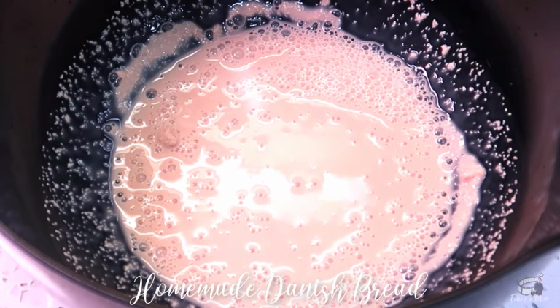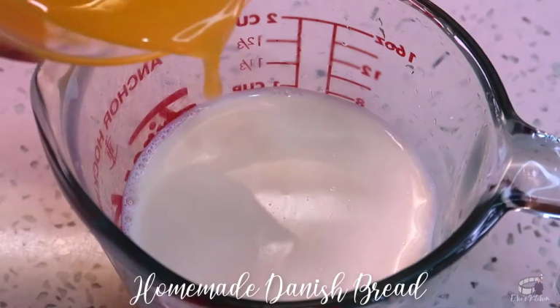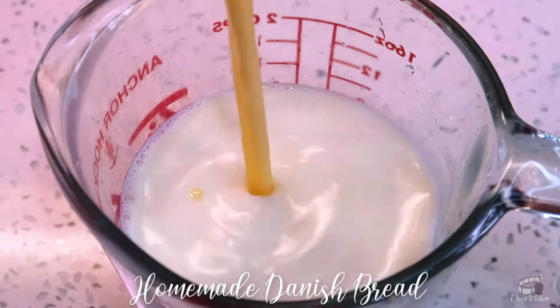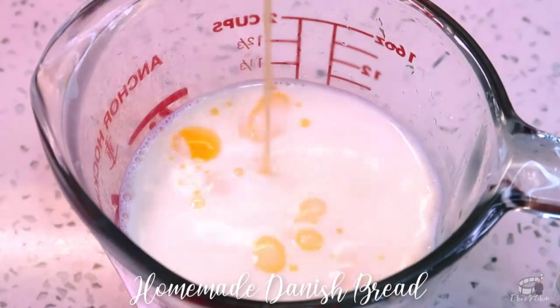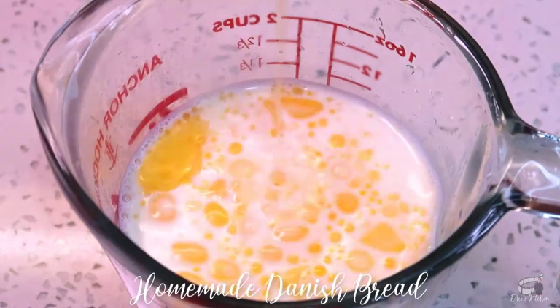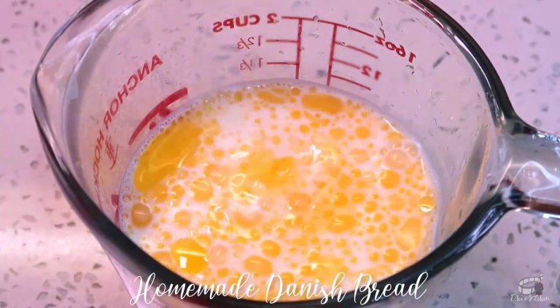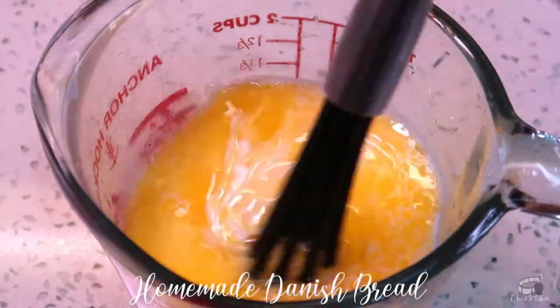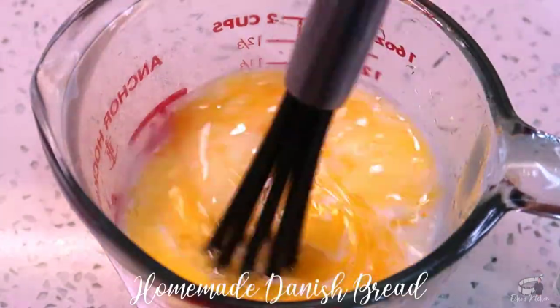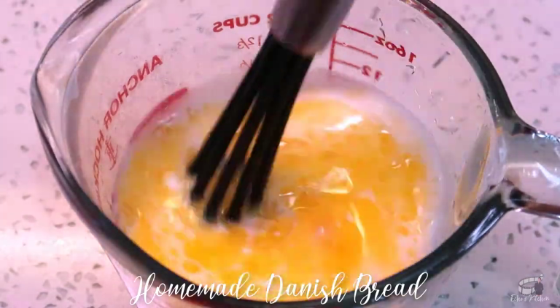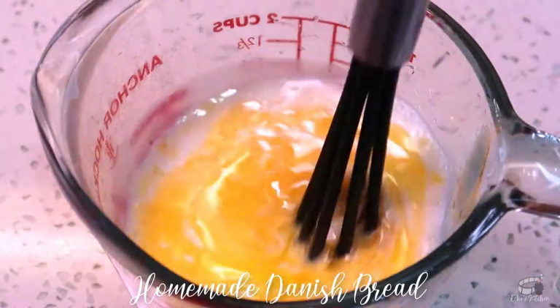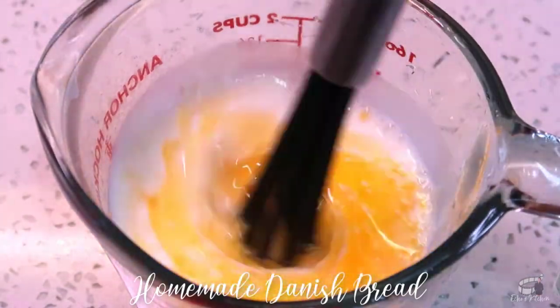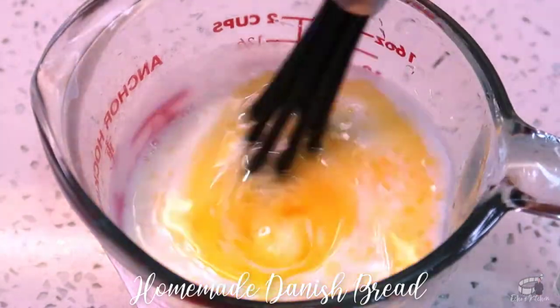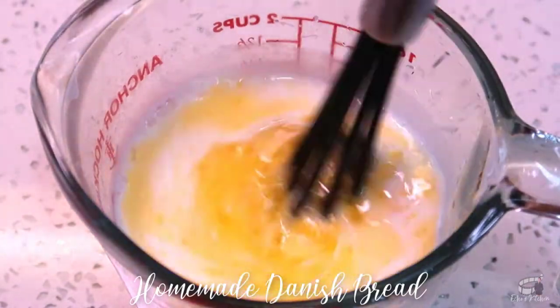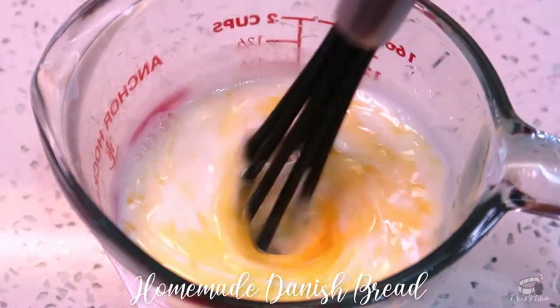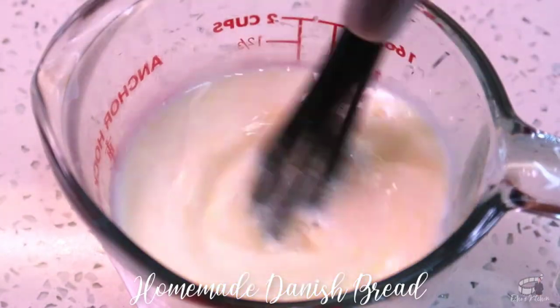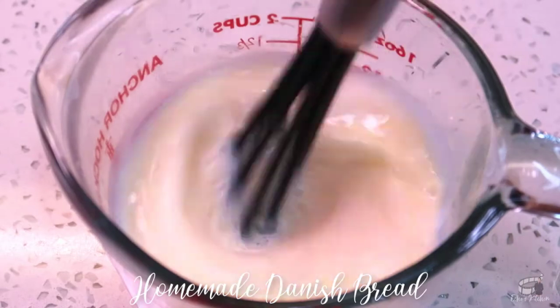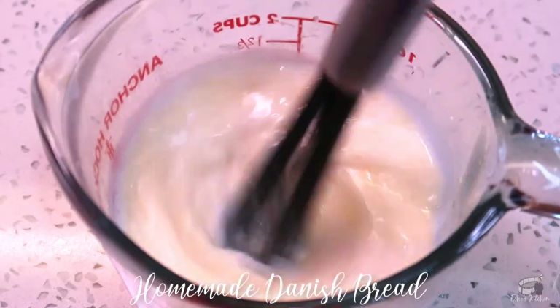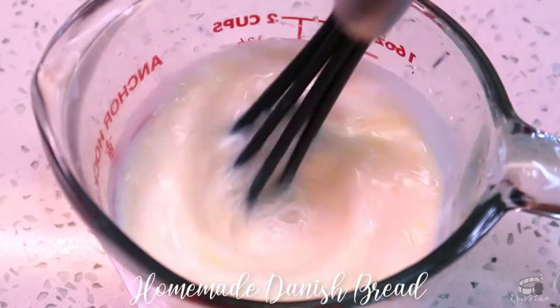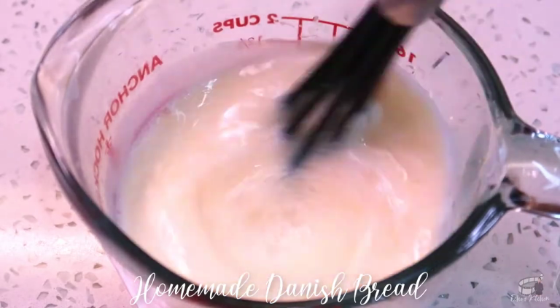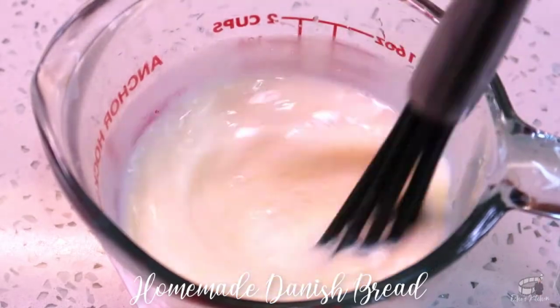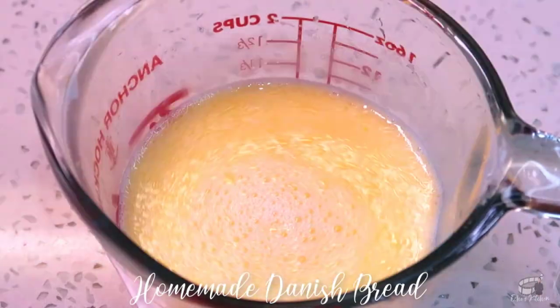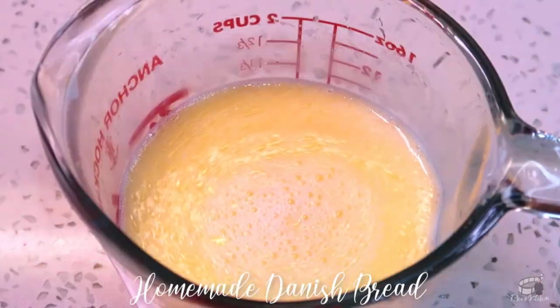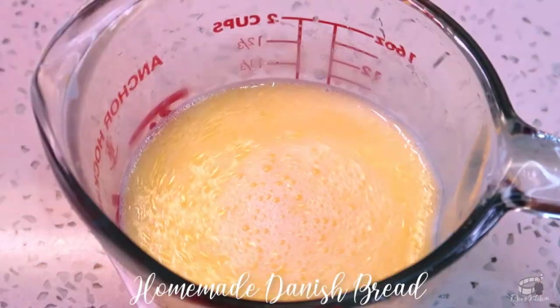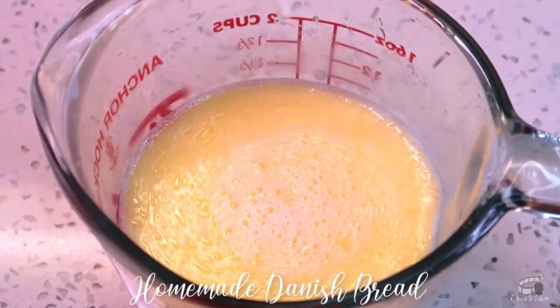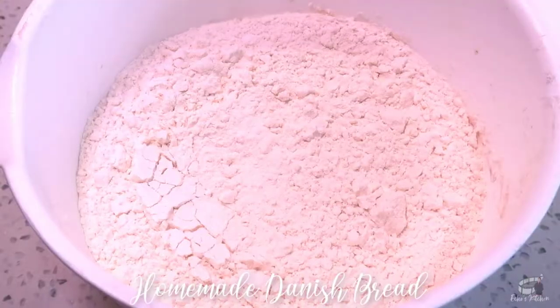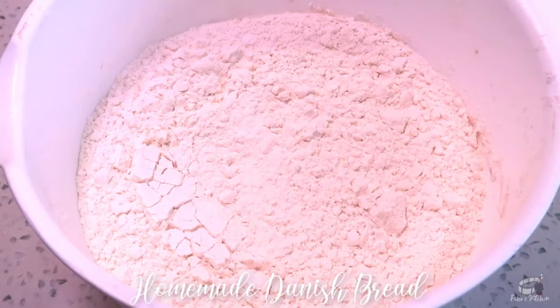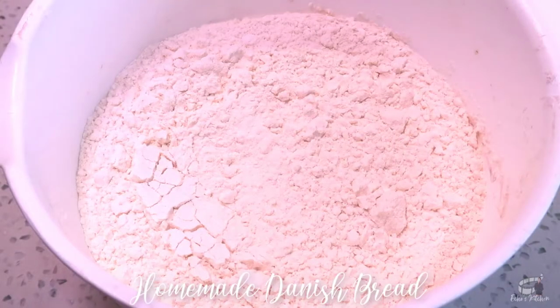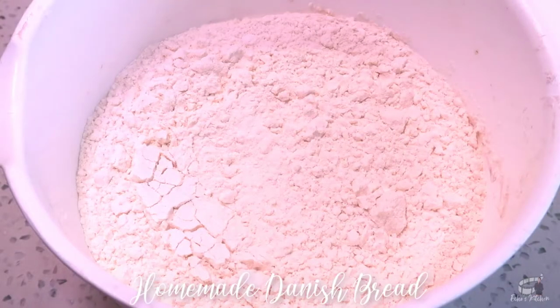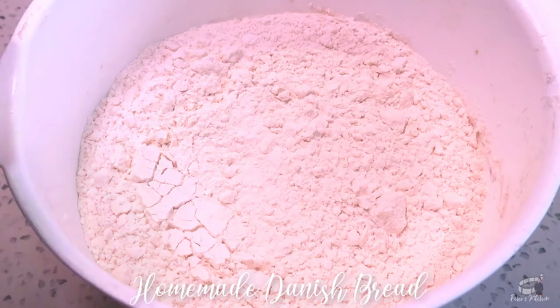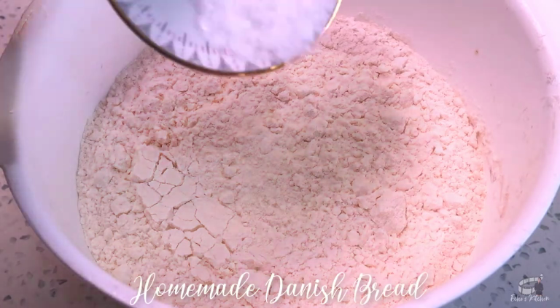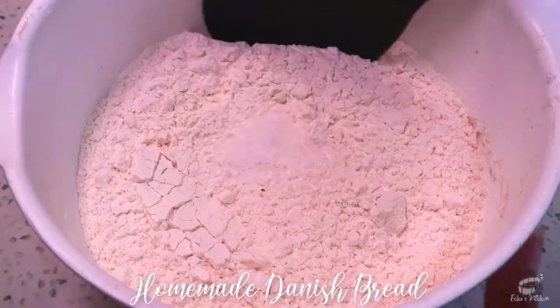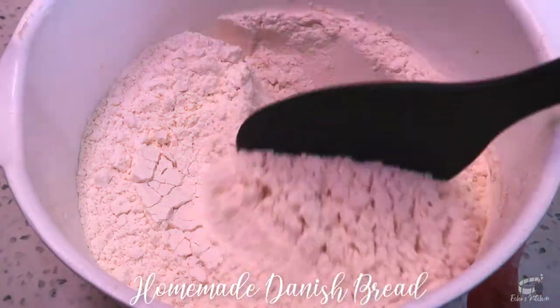Add the melted butter into the milk, then stir. Combine two thirds of the flour and the salt, then mix.